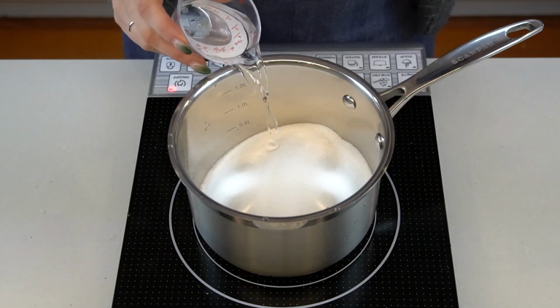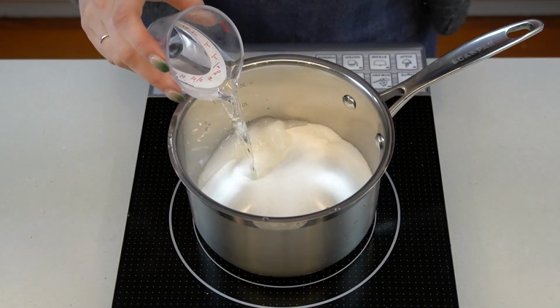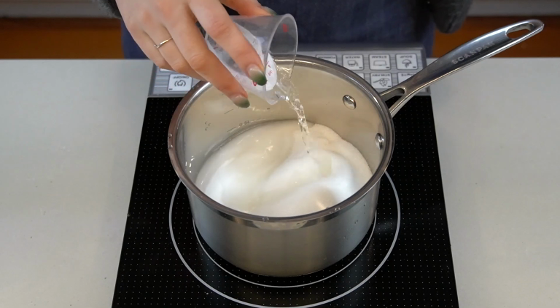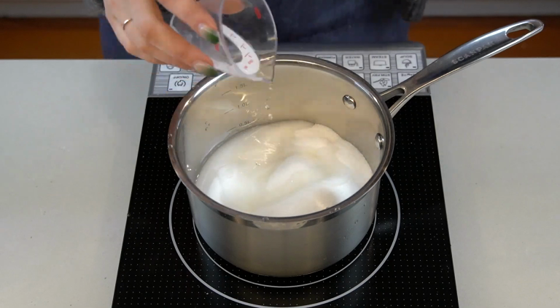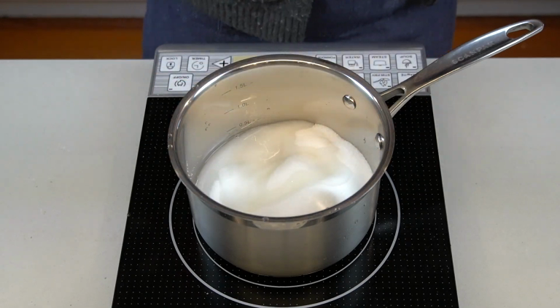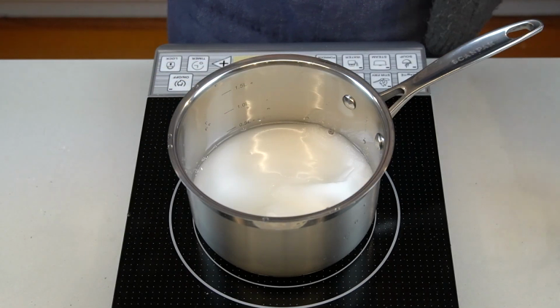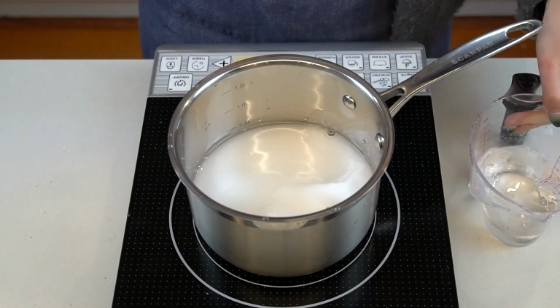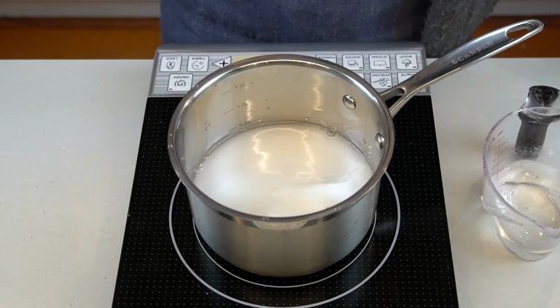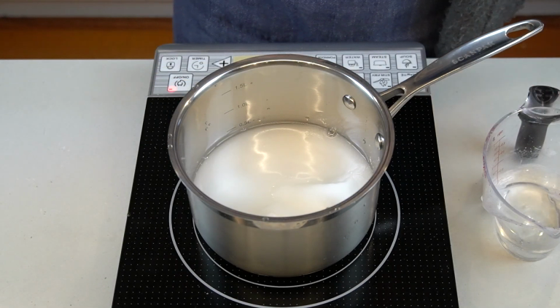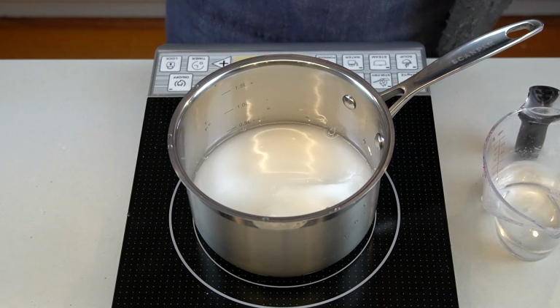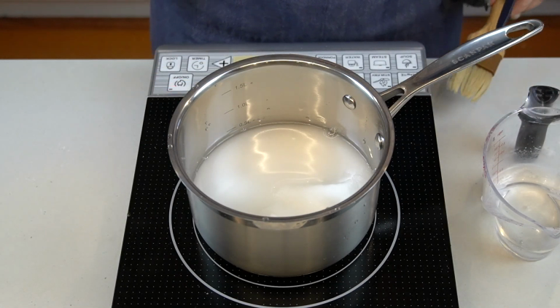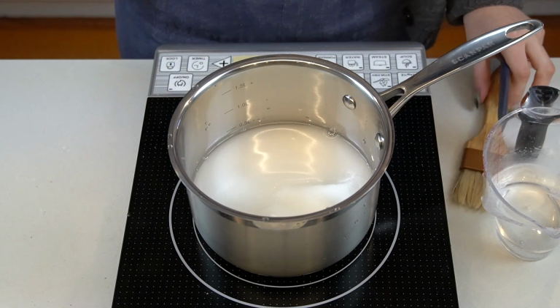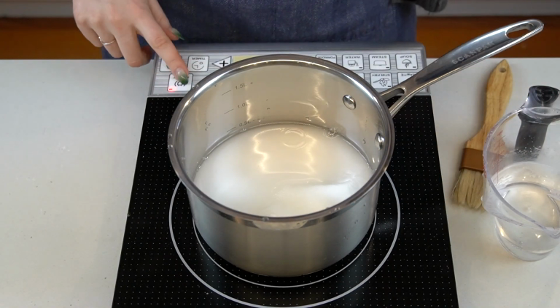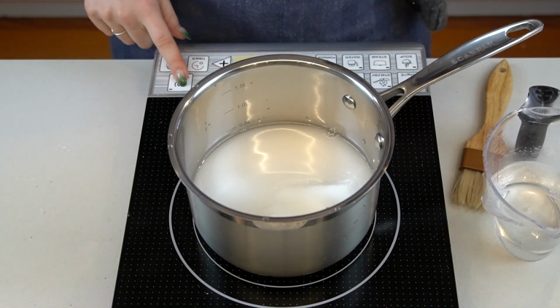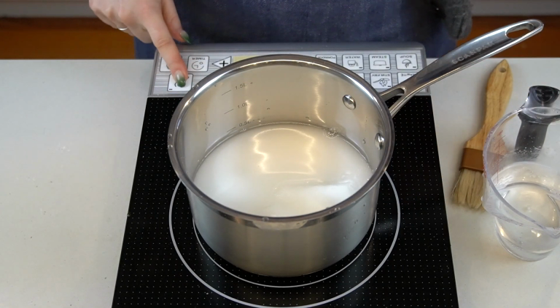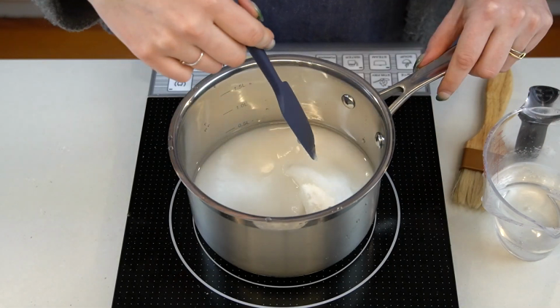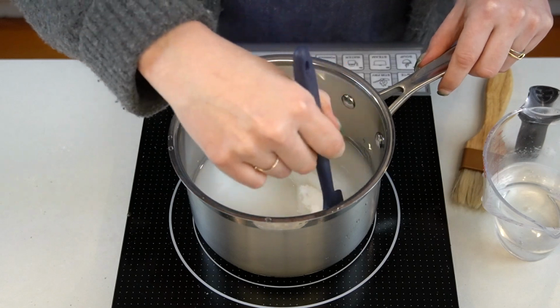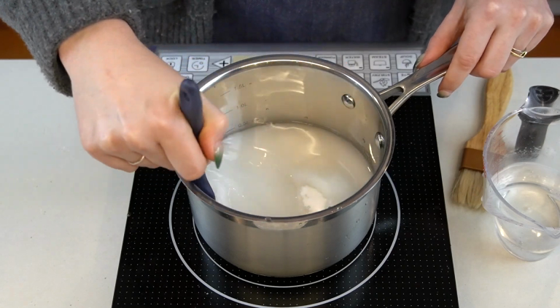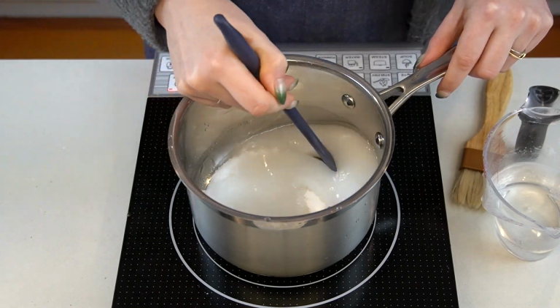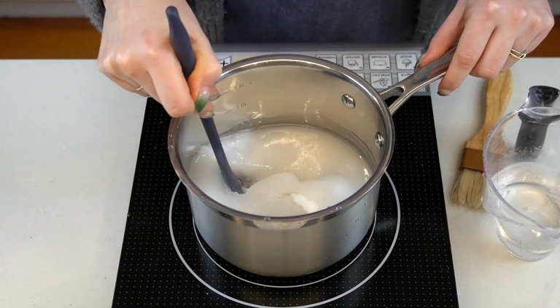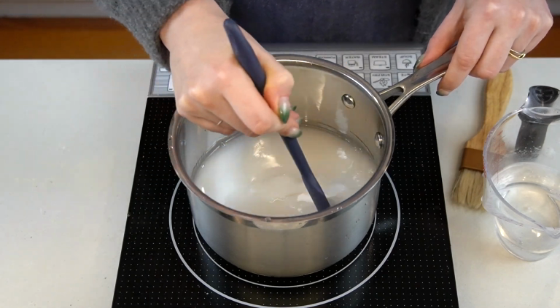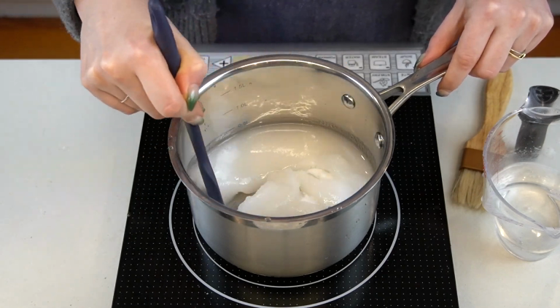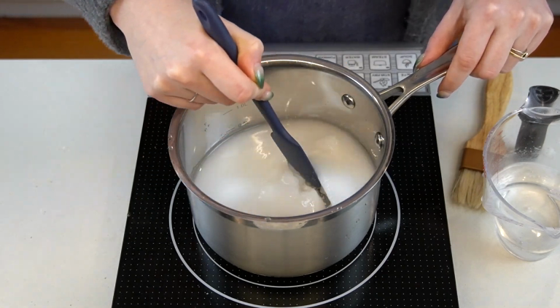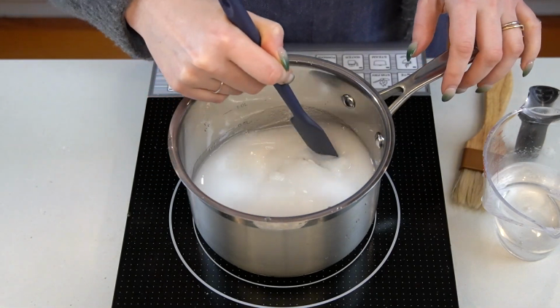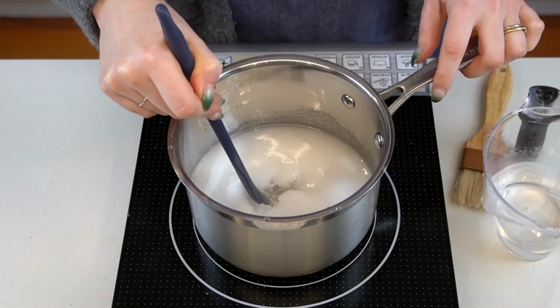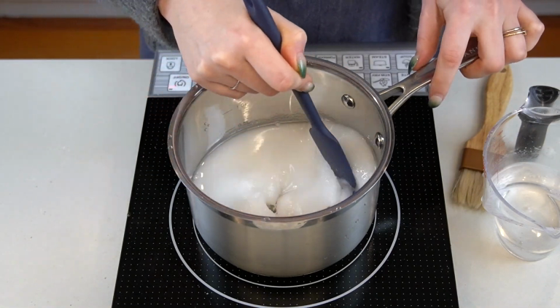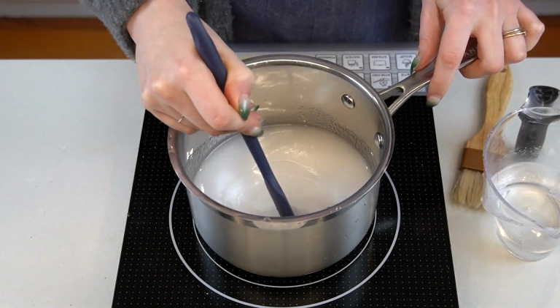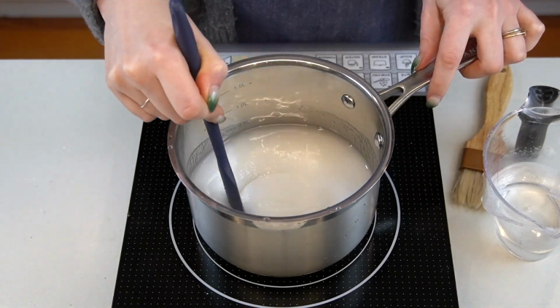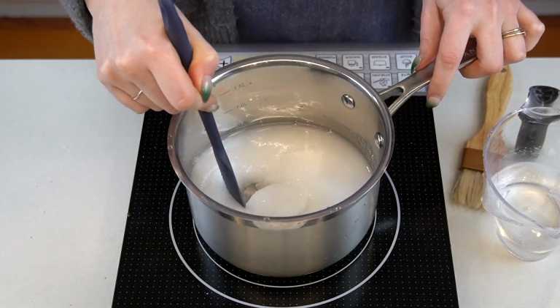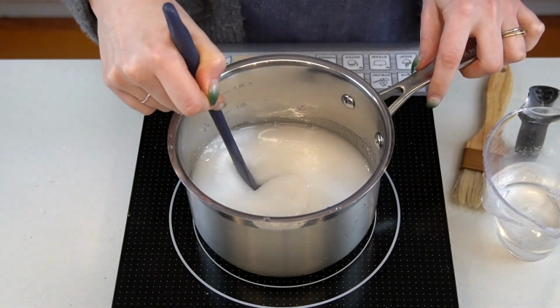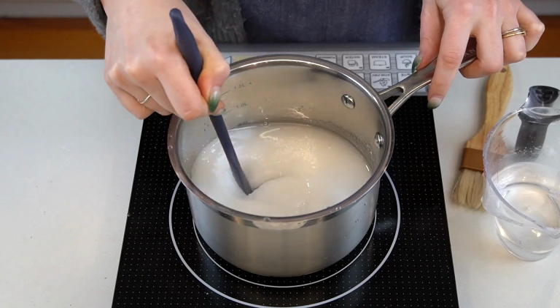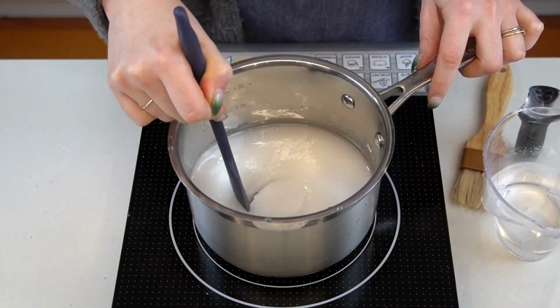Now it's time to make the sugar syrup. The steps to this are virtually identical to most of my candy recipes, from hard candy to chewy caramel to peanut brittle. As everything has the same base, you can just cook it to different temperatures and levels.